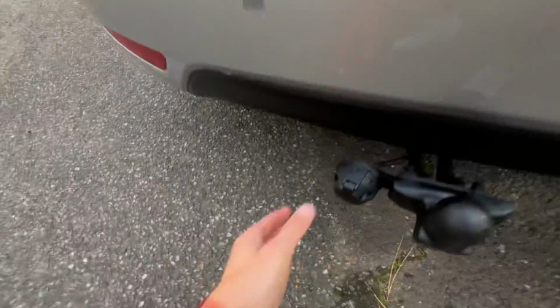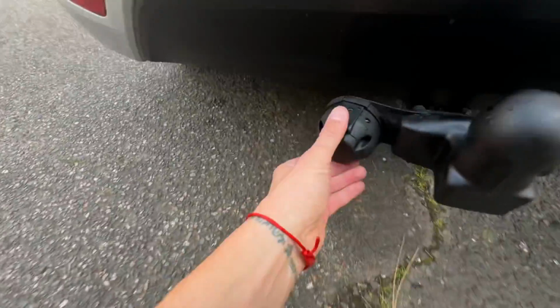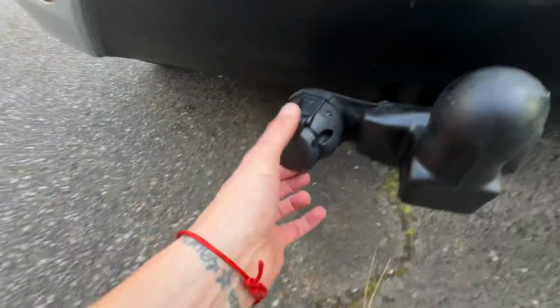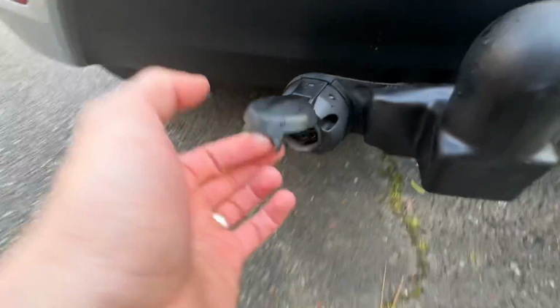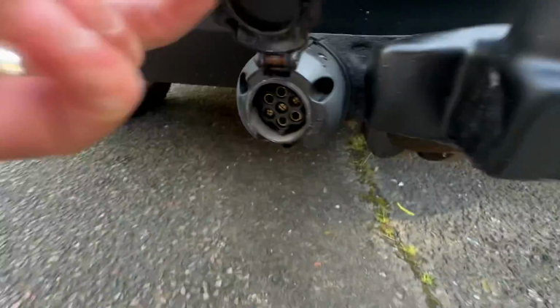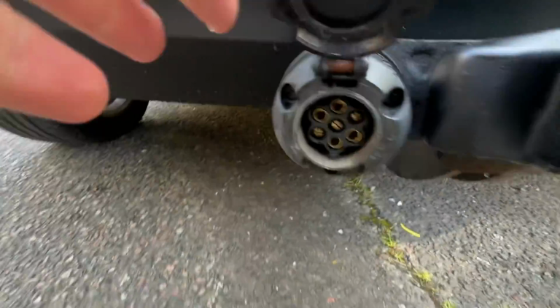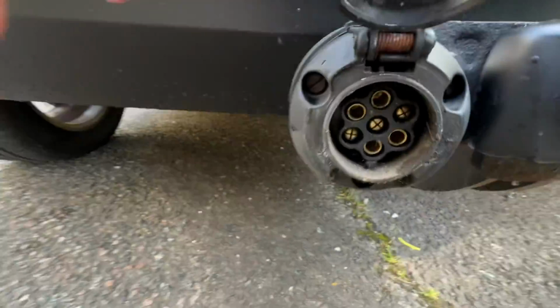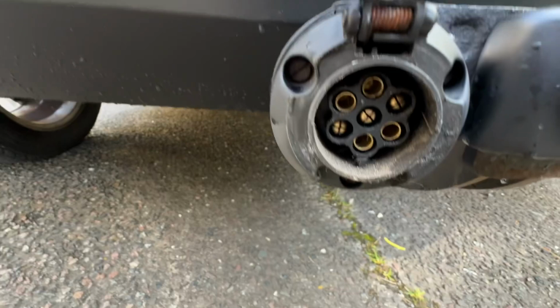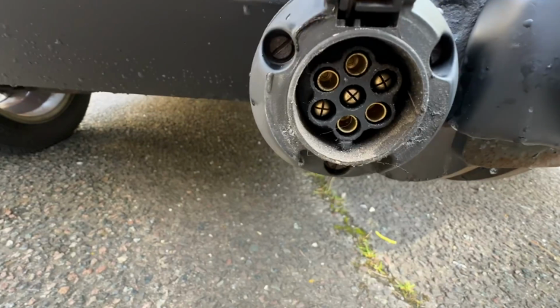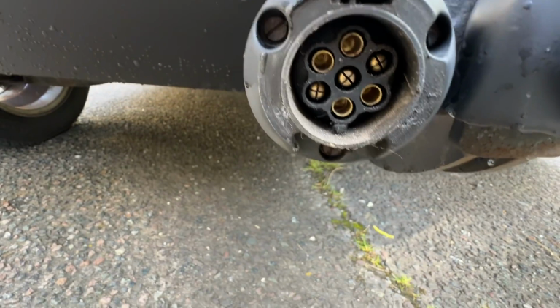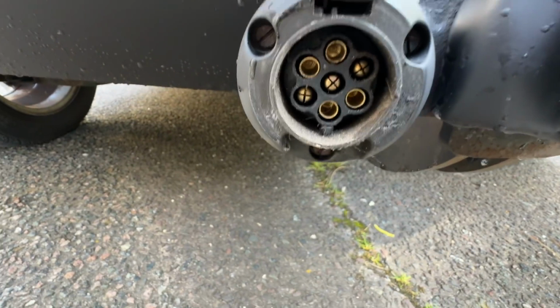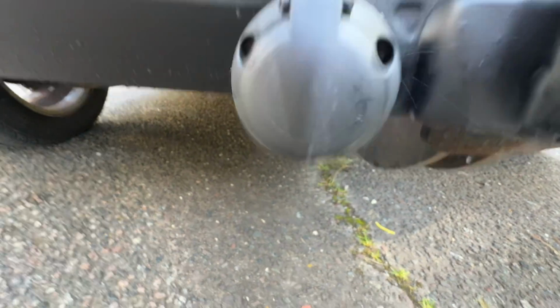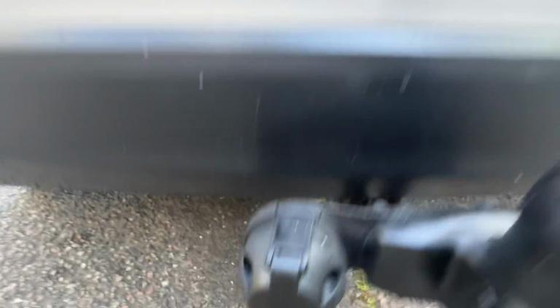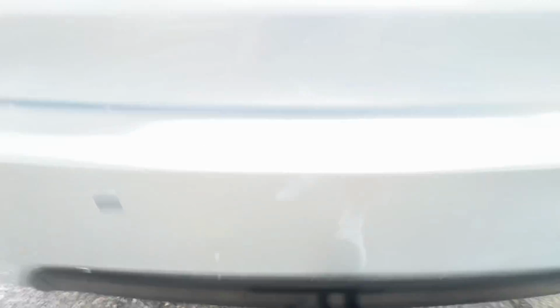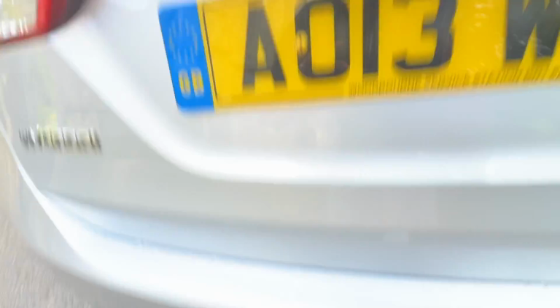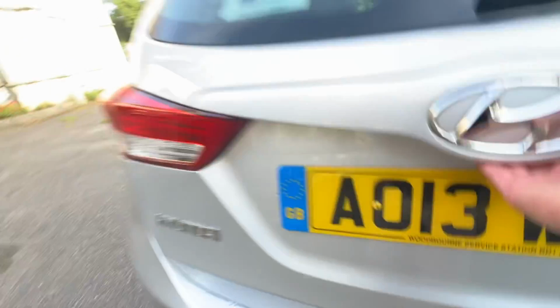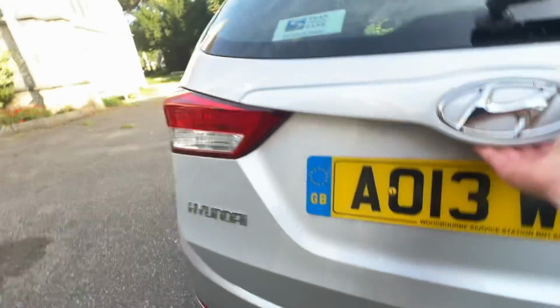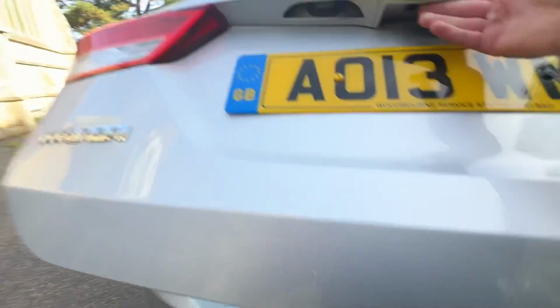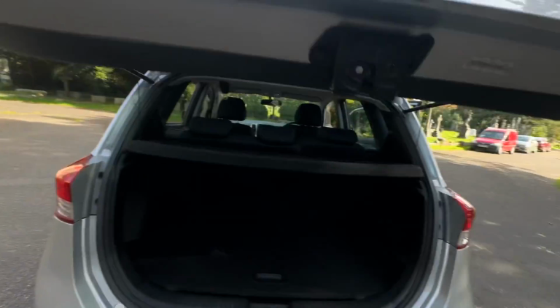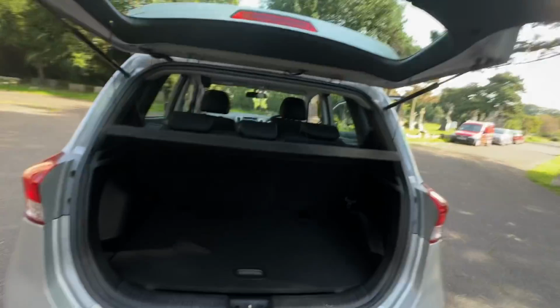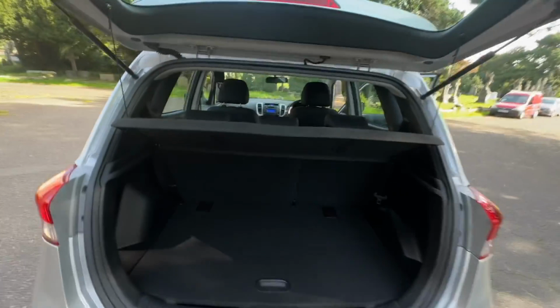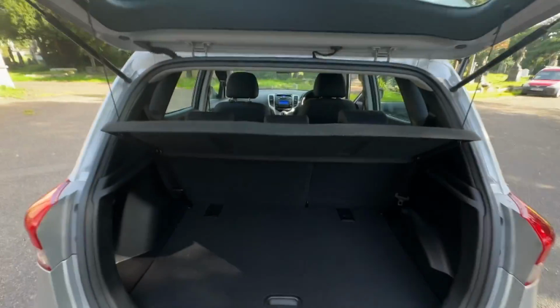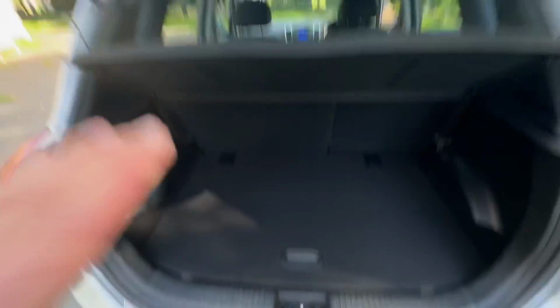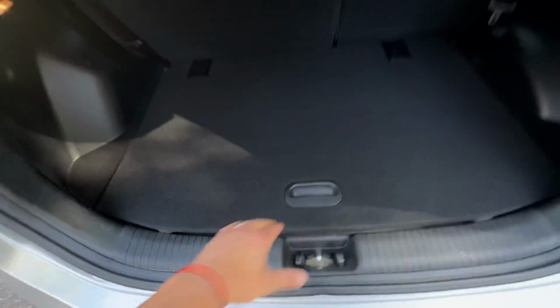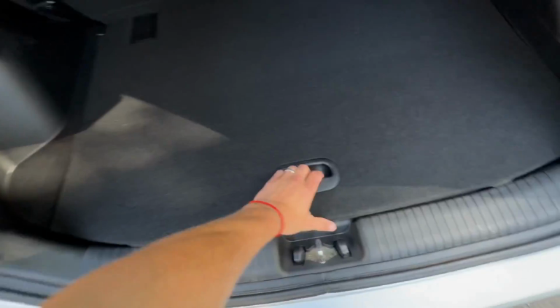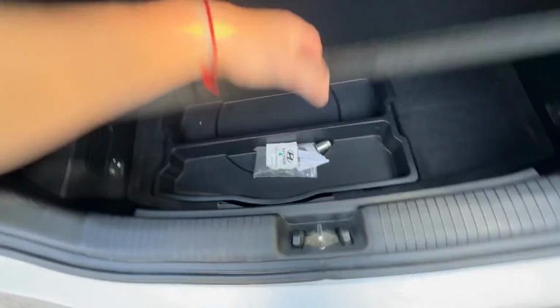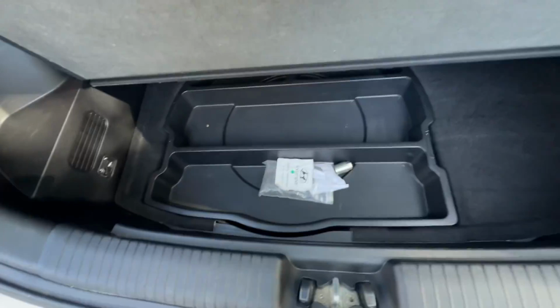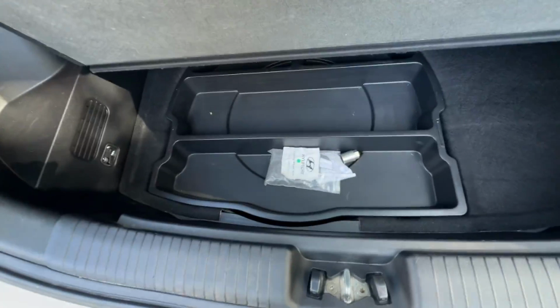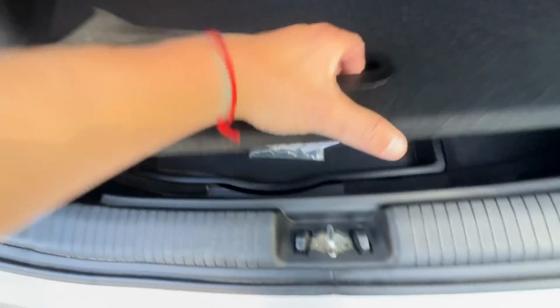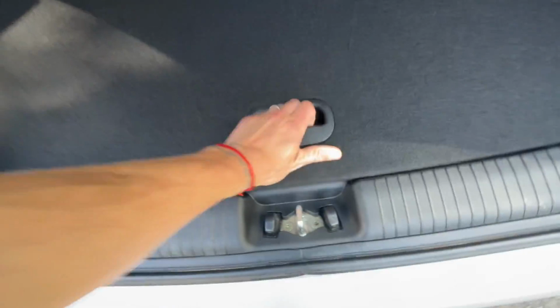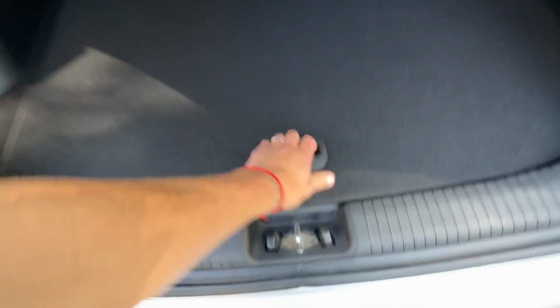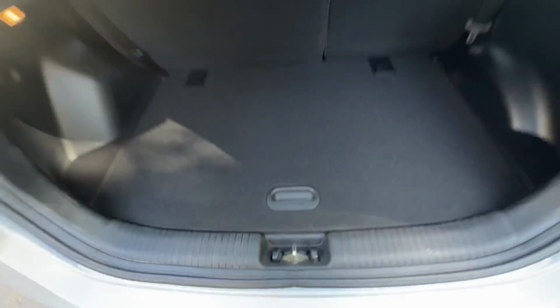As I said, tow bar and plug — a 5-pin plug. Opening up: parcel shelf, false floor, and lock-on wheel nut and everything underneath.